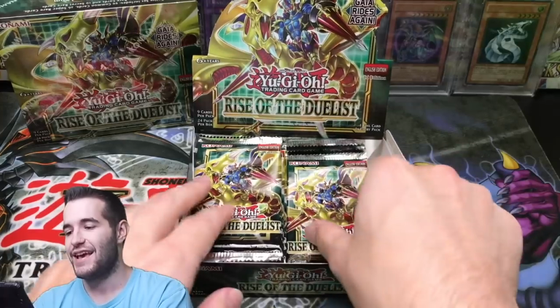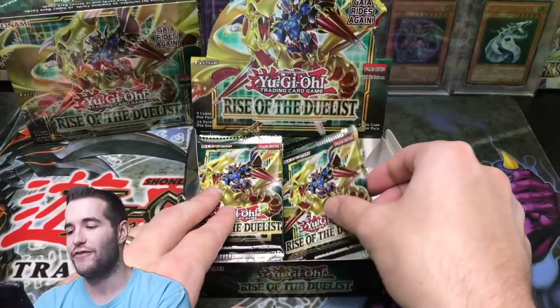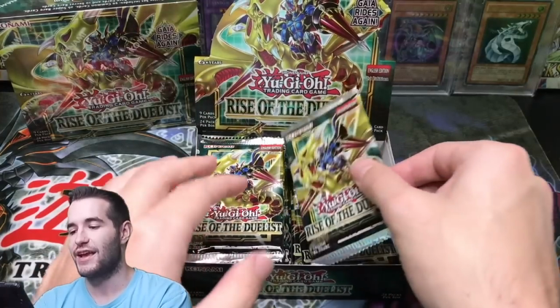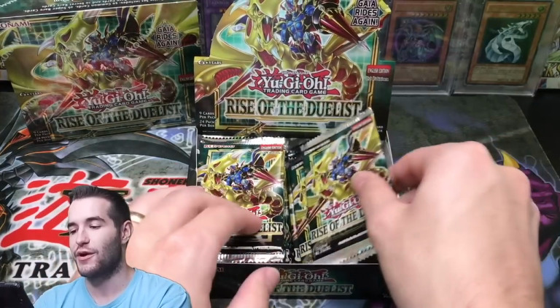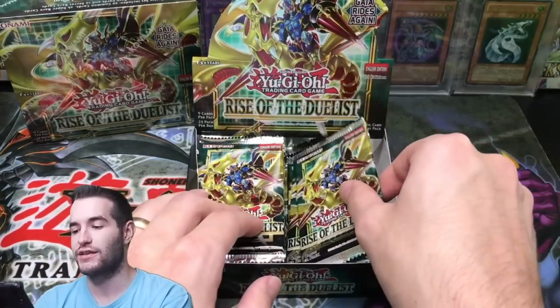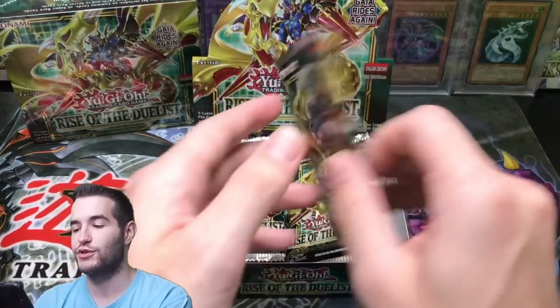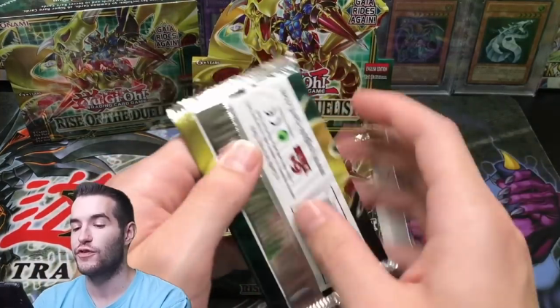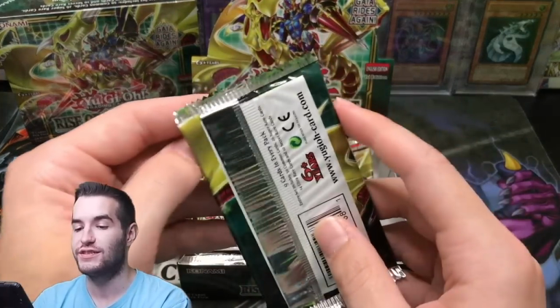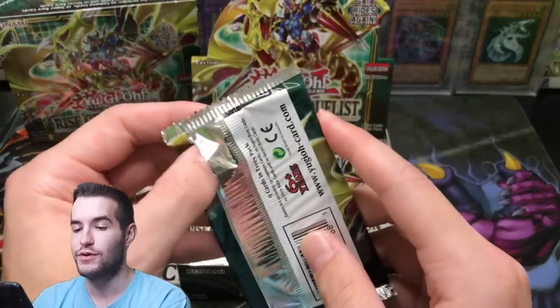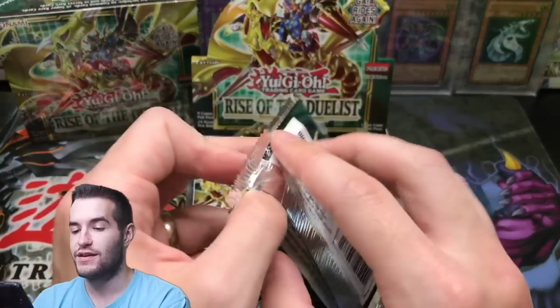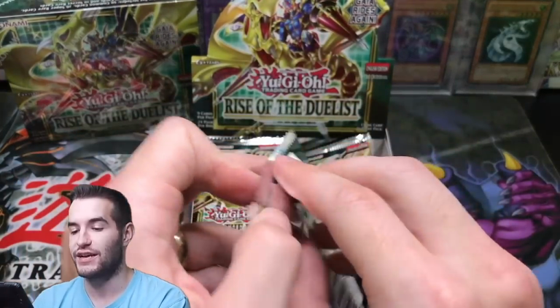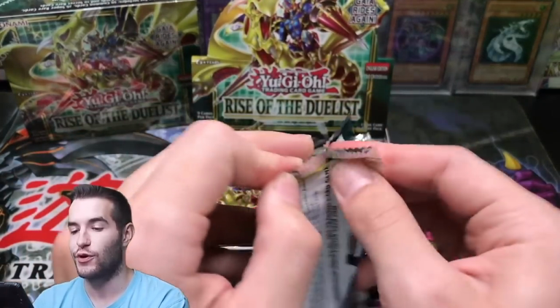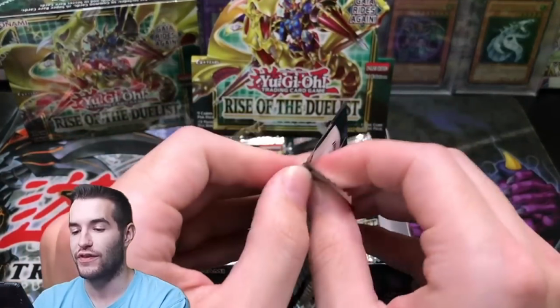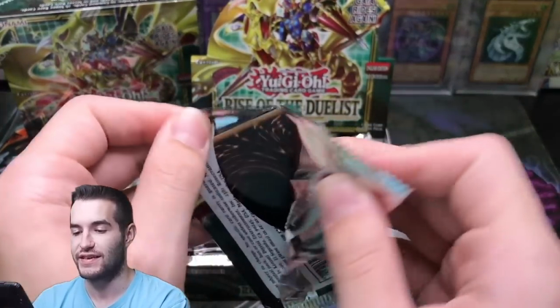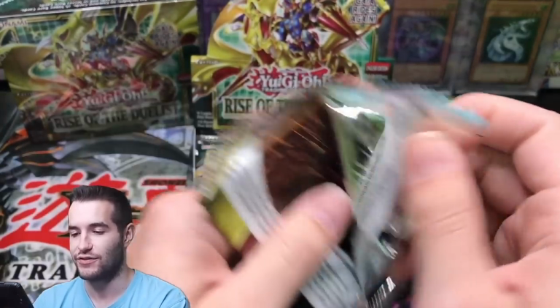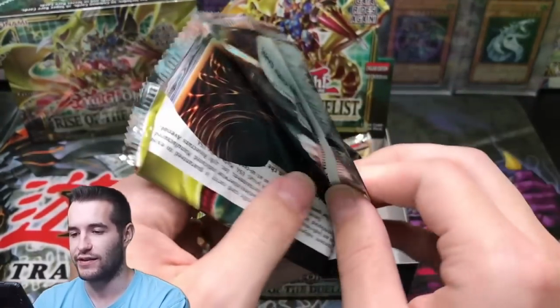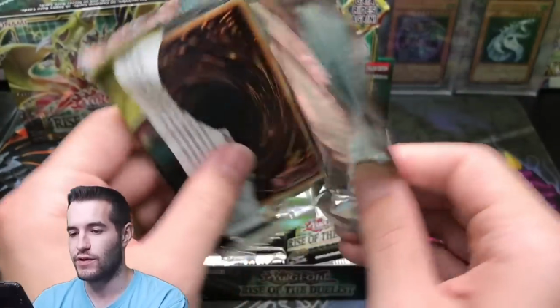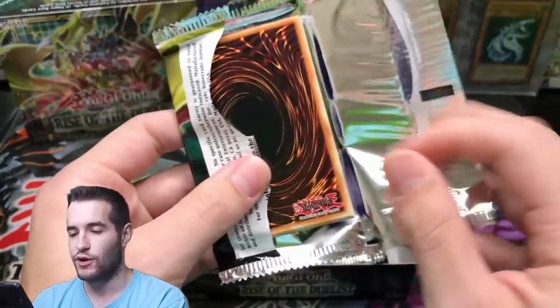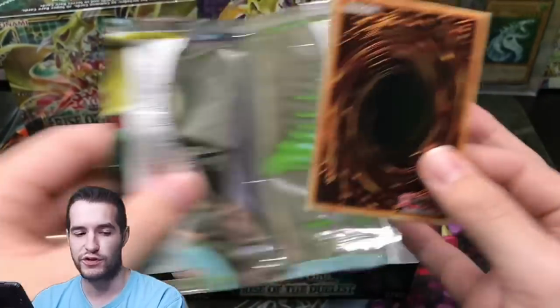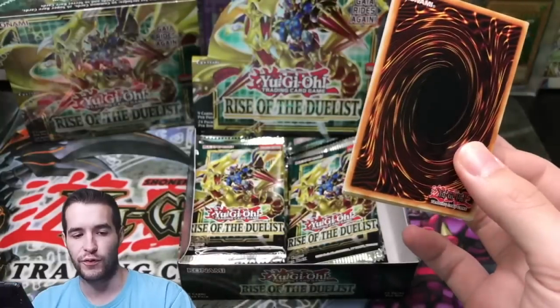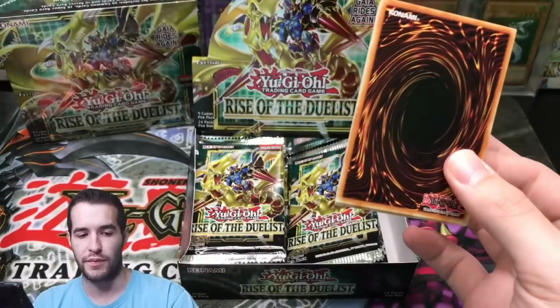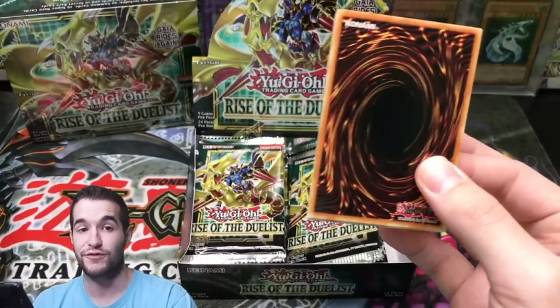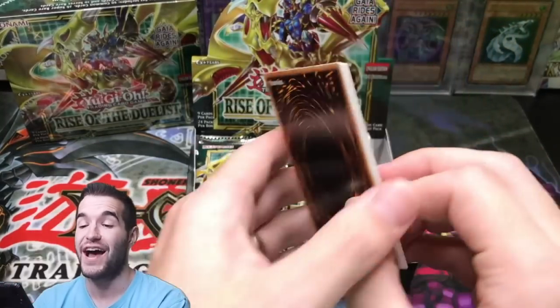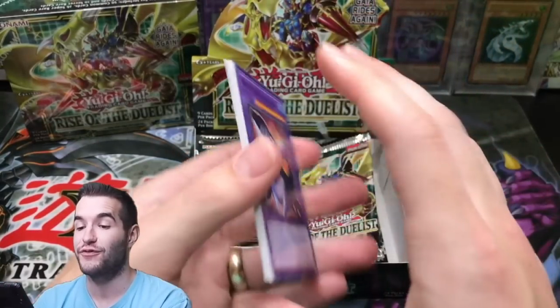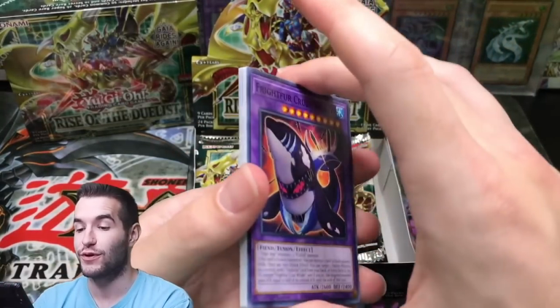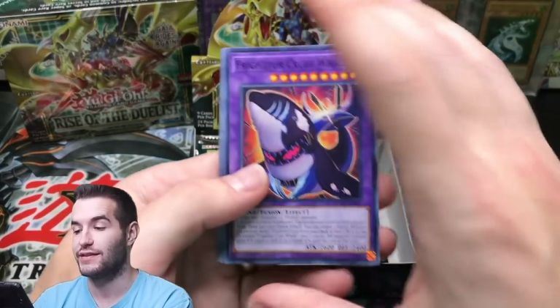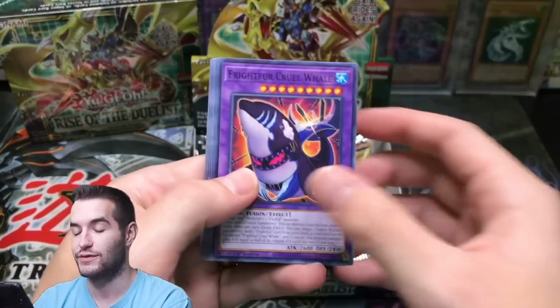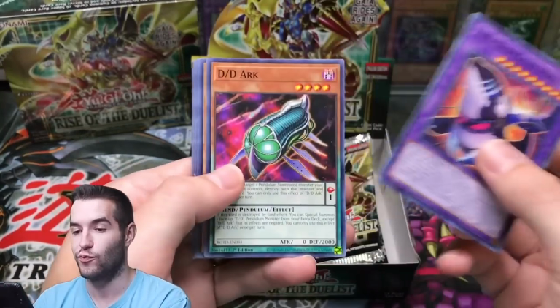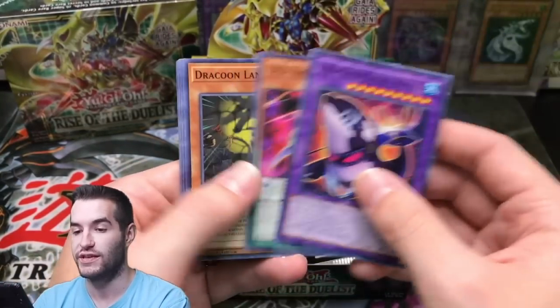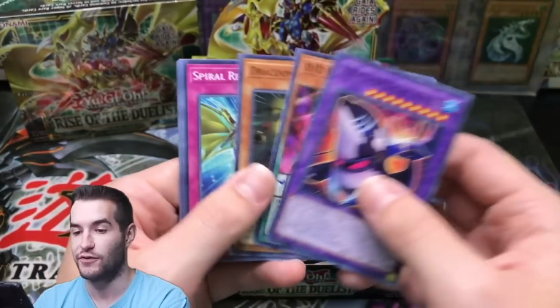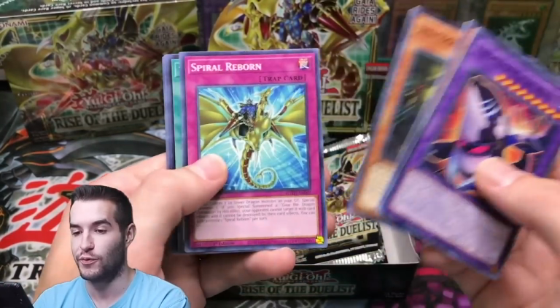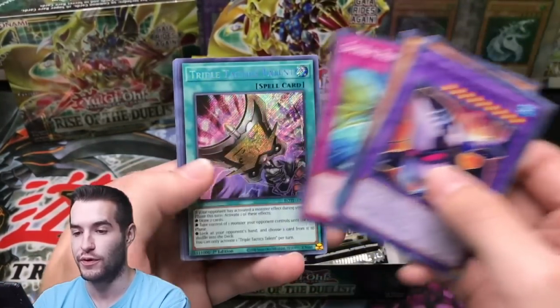We're actually searching for these two Starlights — it's actually harder than like a 10k dragon, or if you just search for one, because there's five different Starlights. So it's really tough to pull the one you want.